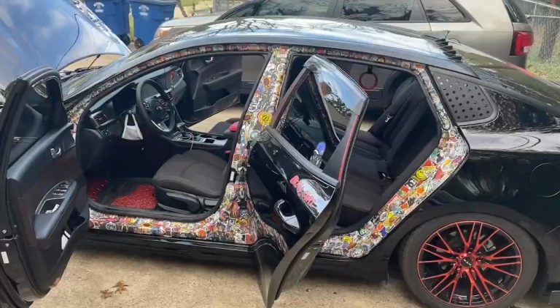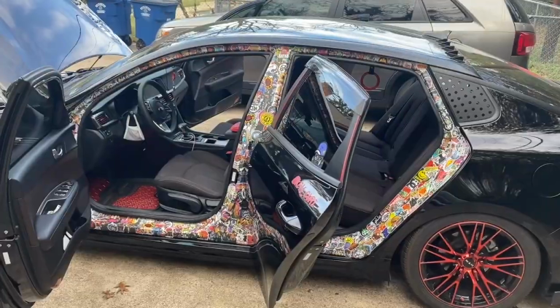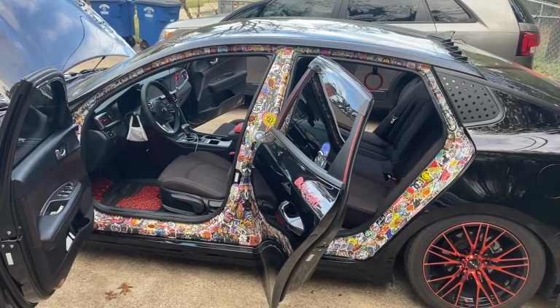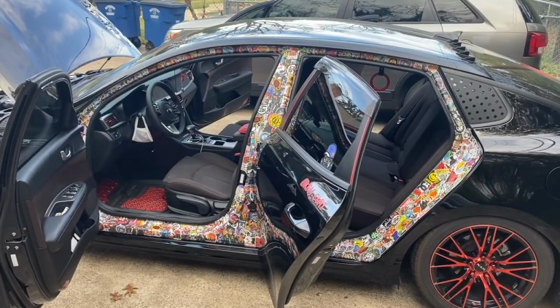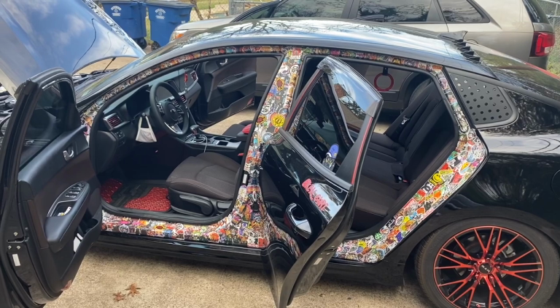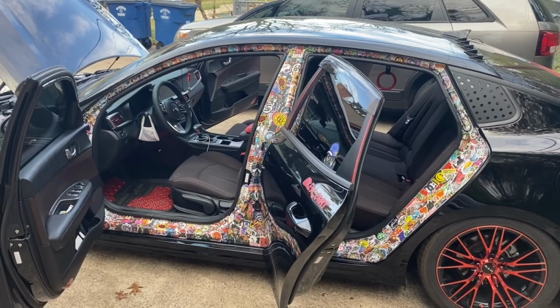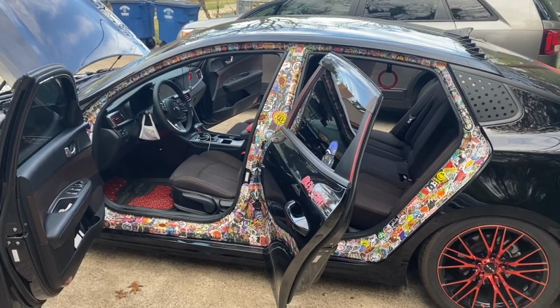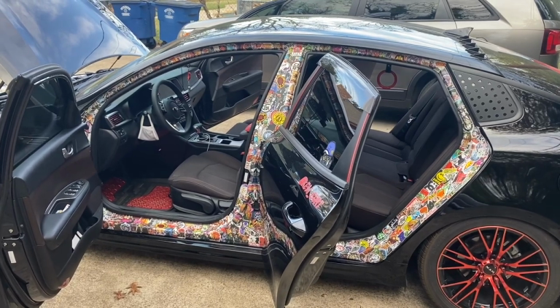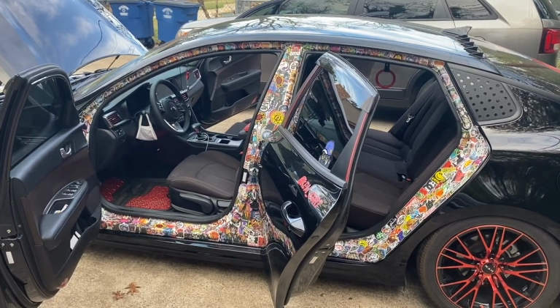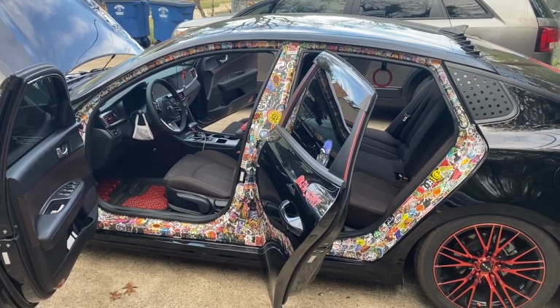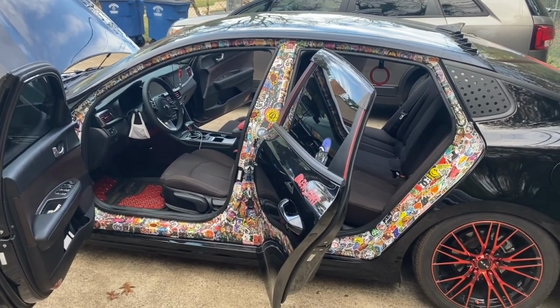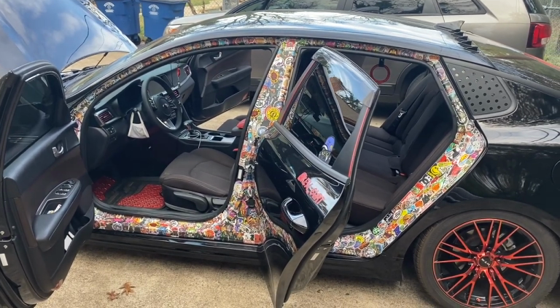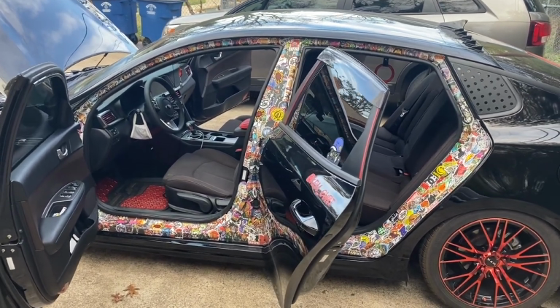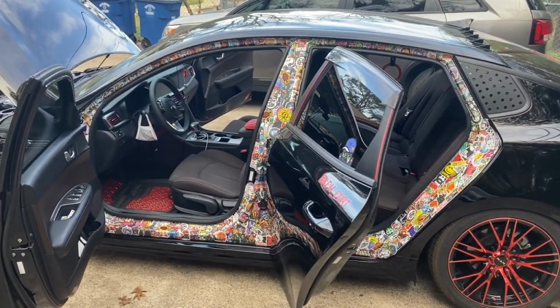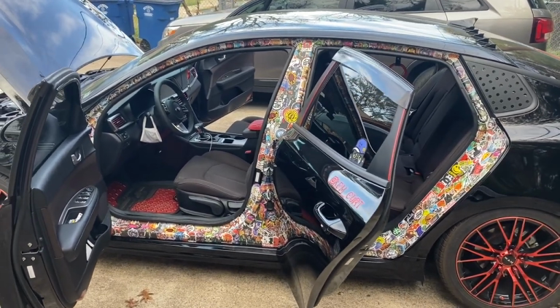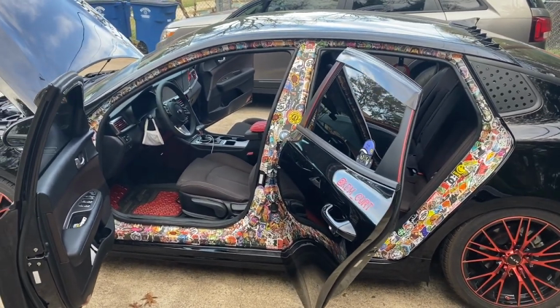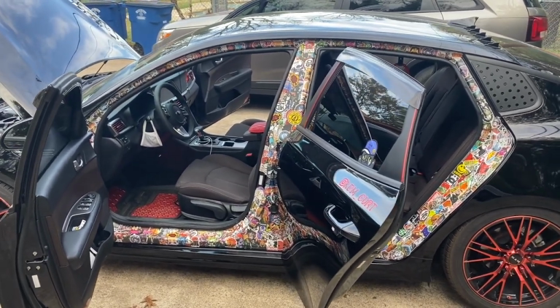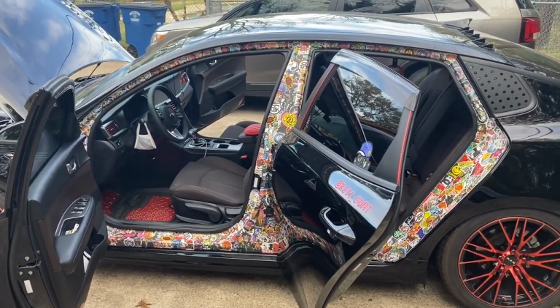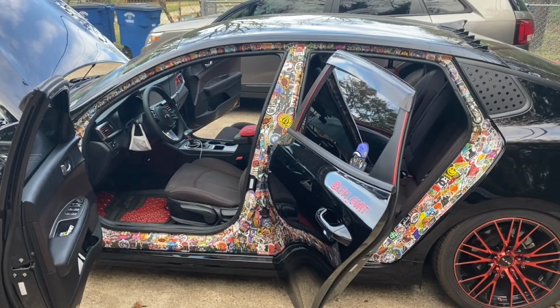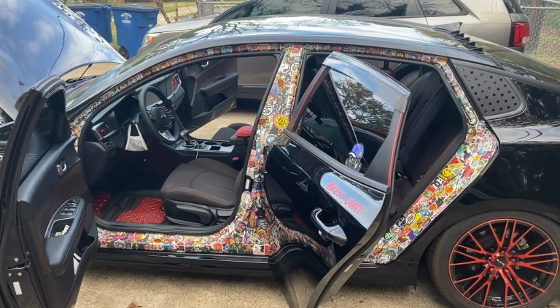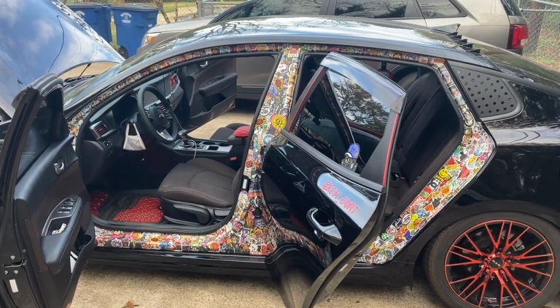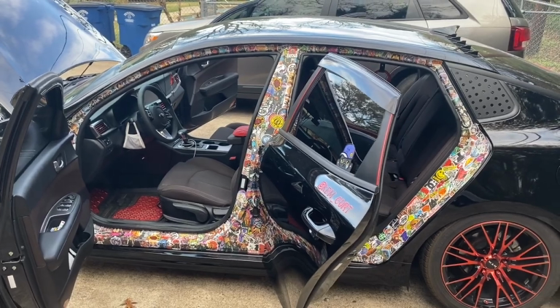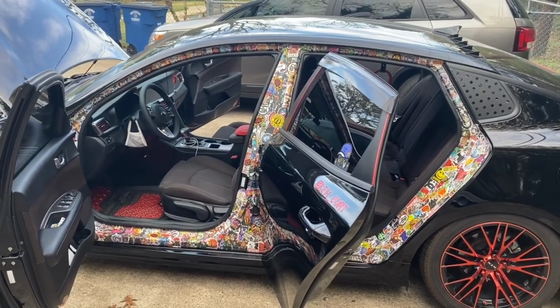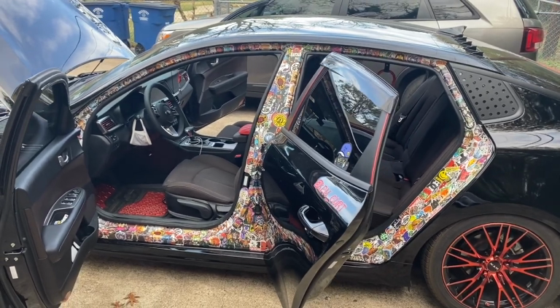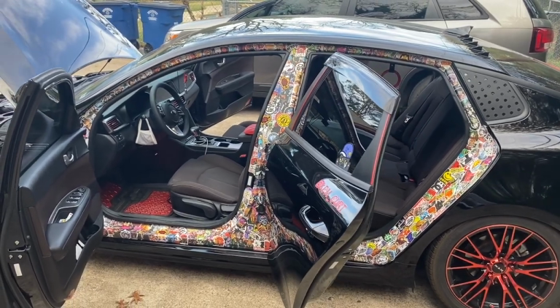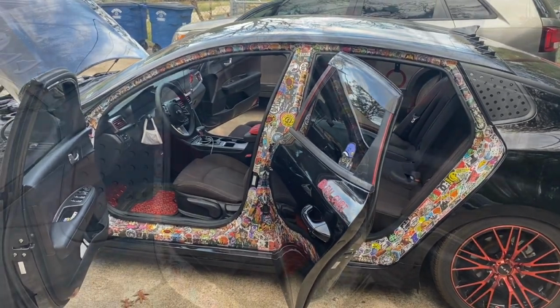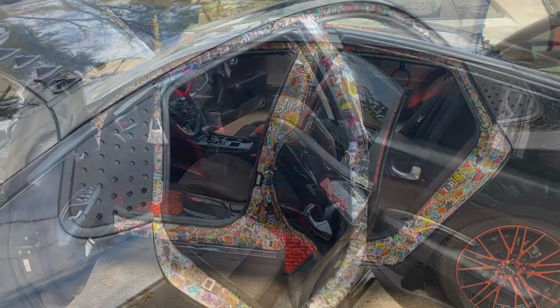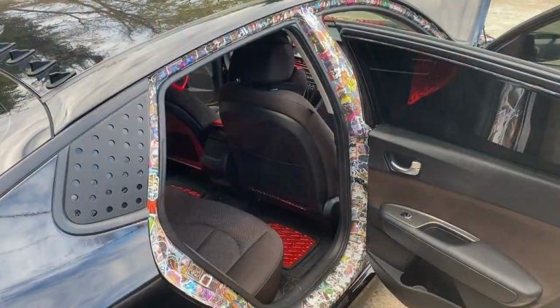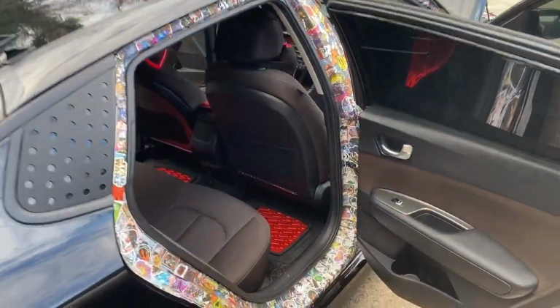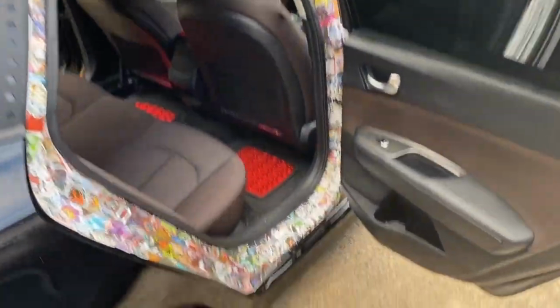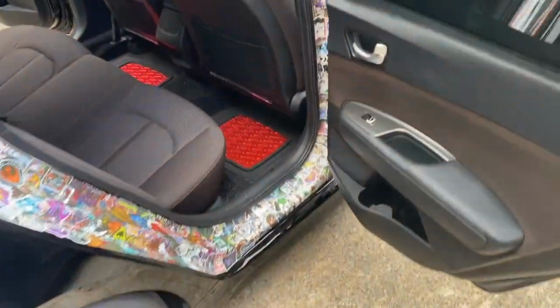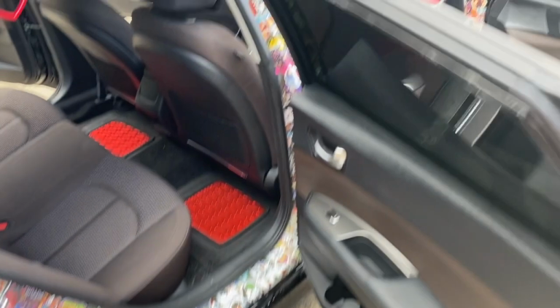All of our hard work has paid off — this looks incredibly amazing. I'm actually quite pleased with how well it looks being individual stickers instead of a wrap. Here's a quick look at this side too.